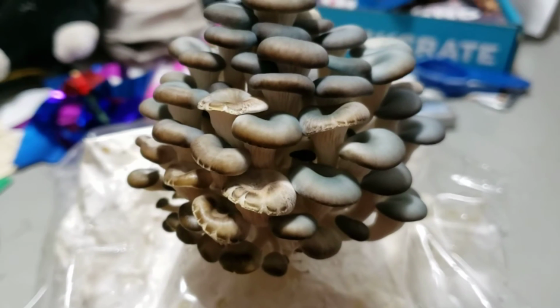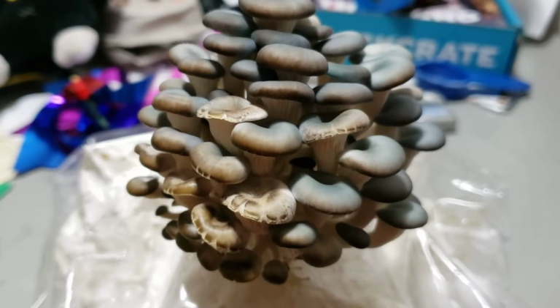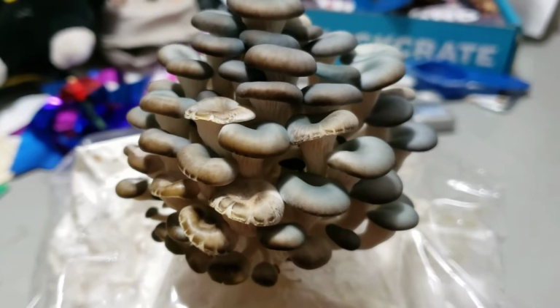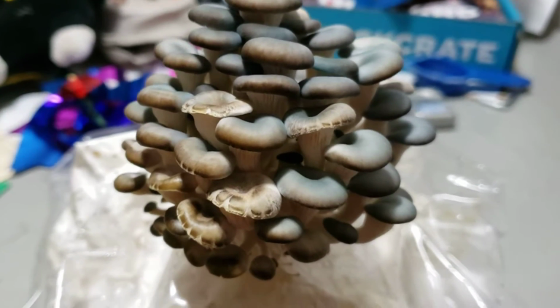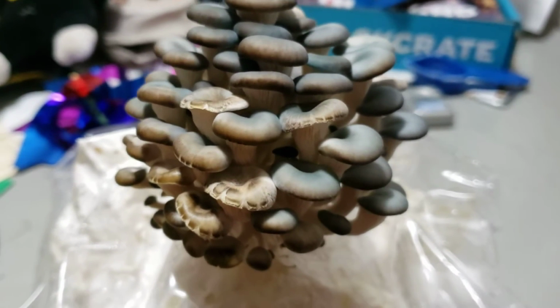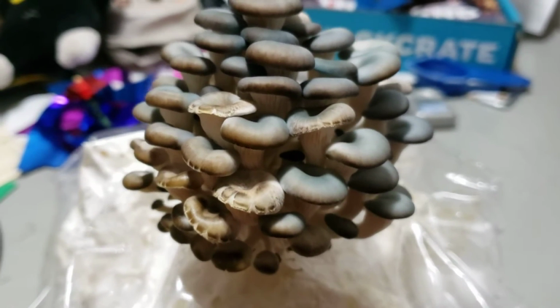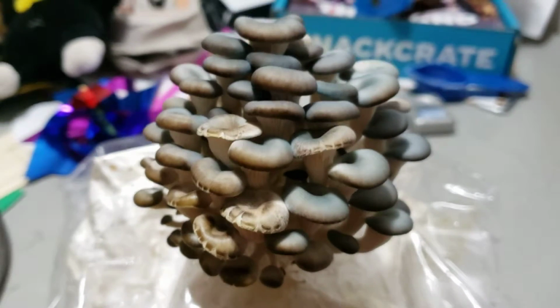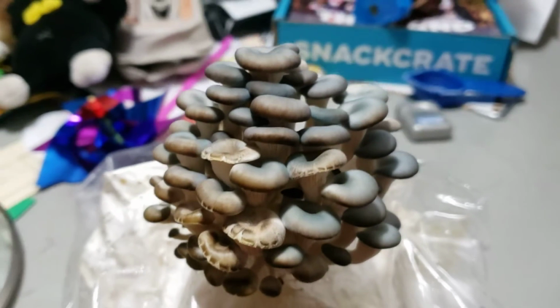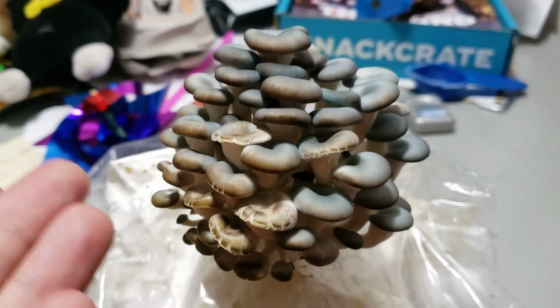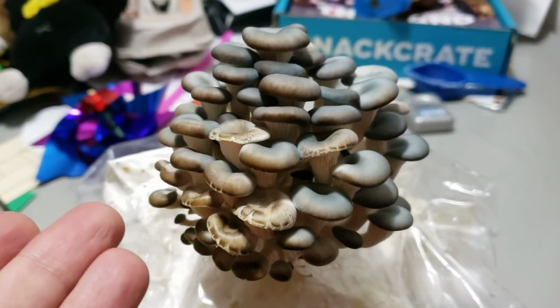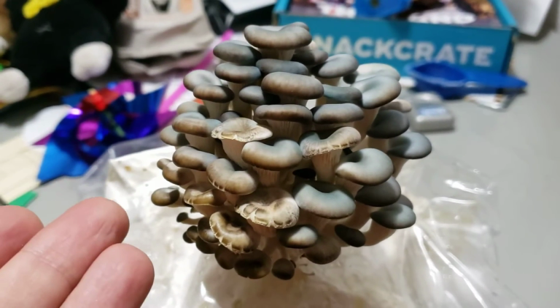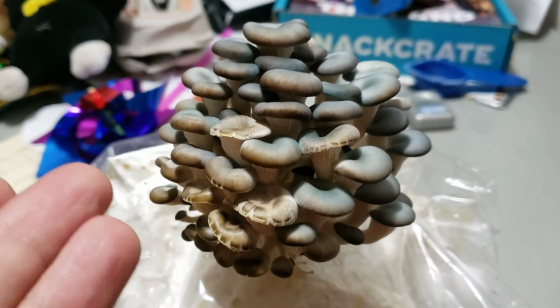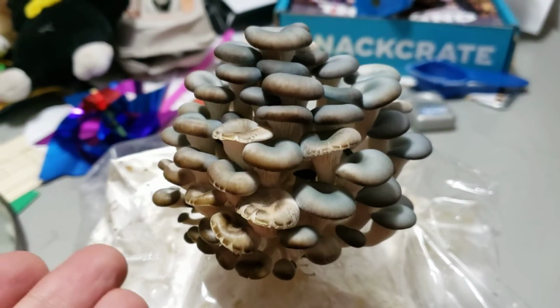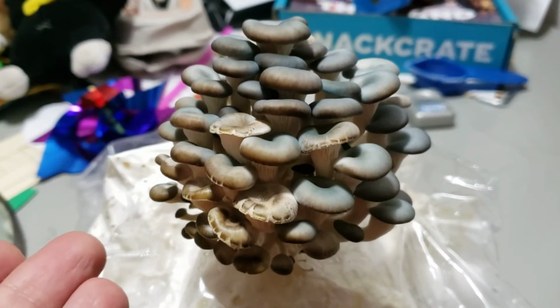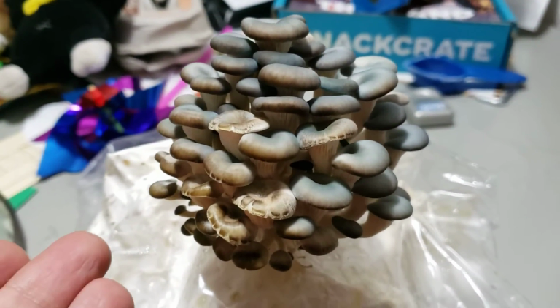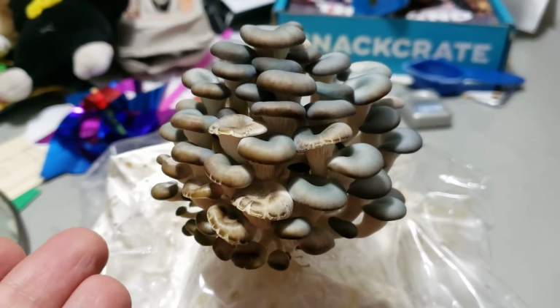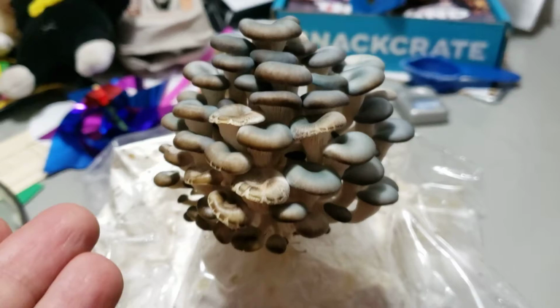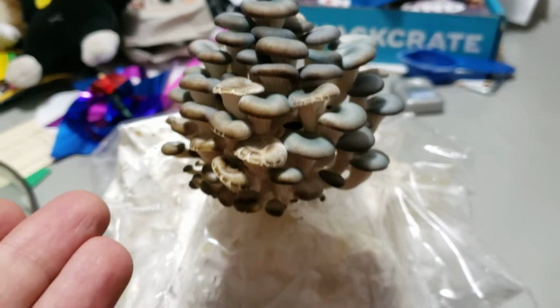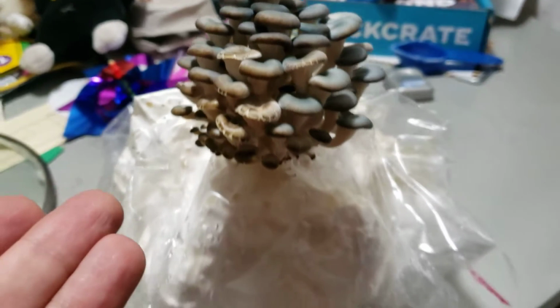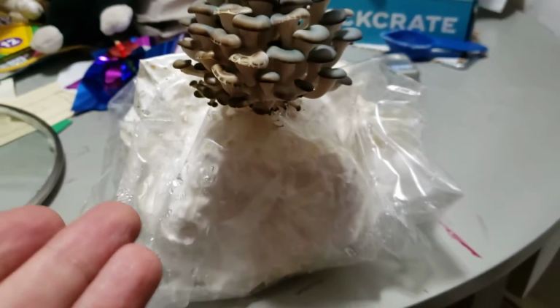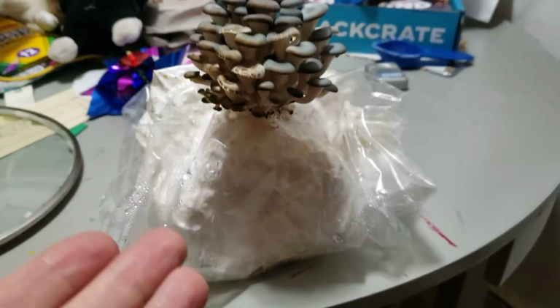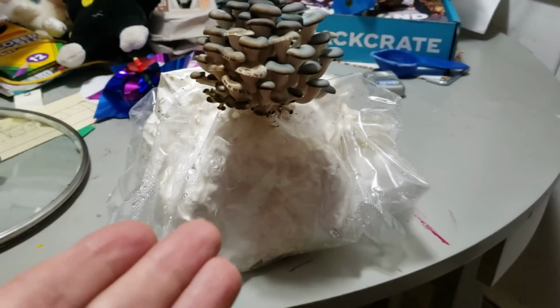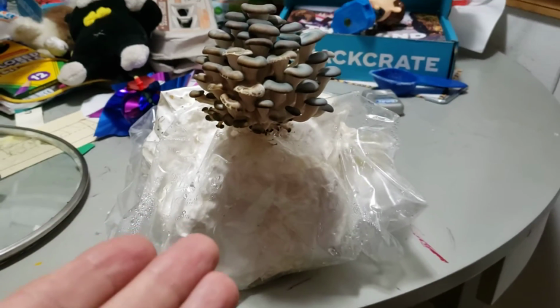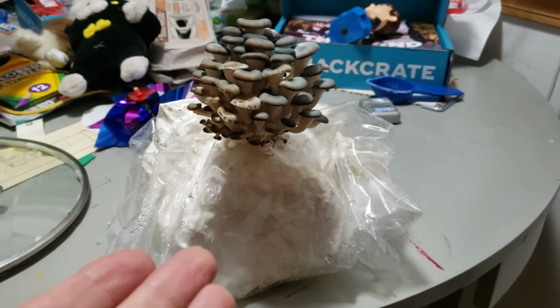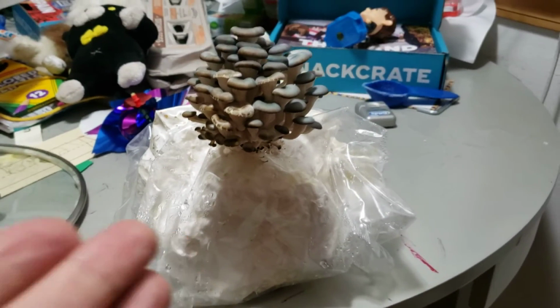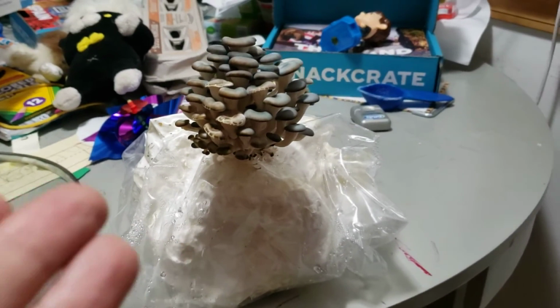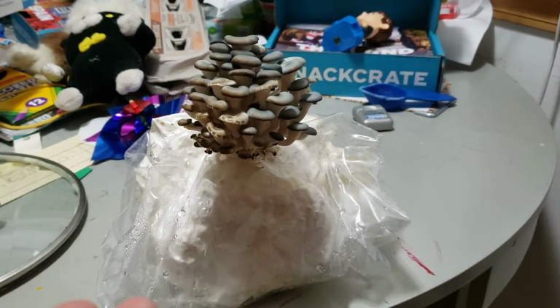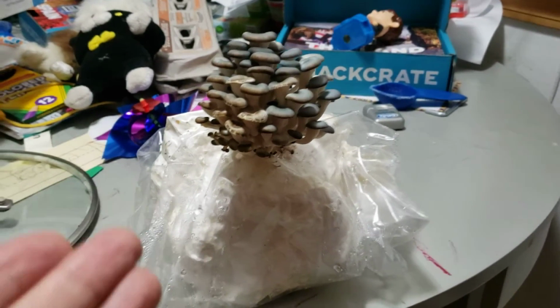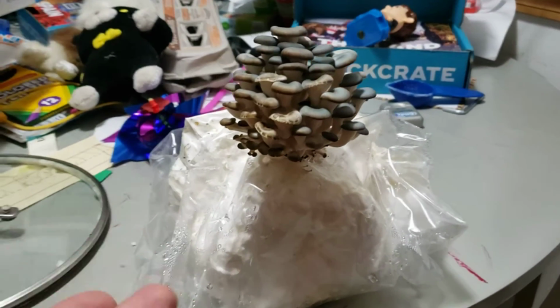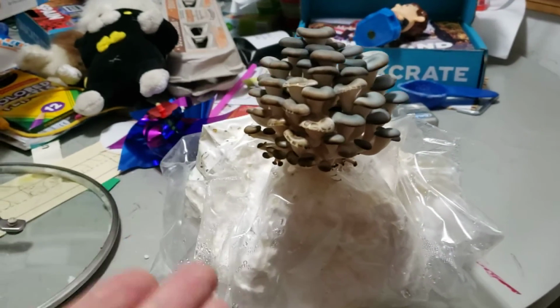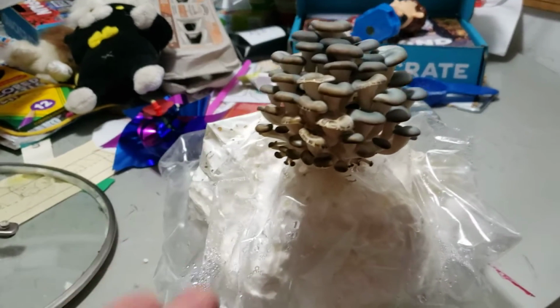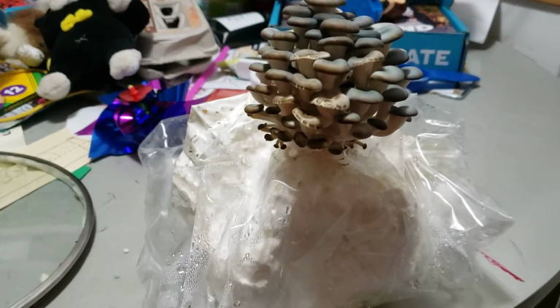So the question is, can you grow mushrooms — gourmet edible mushrooms — on a roll of toilet paper? The answer is absolutely yes.